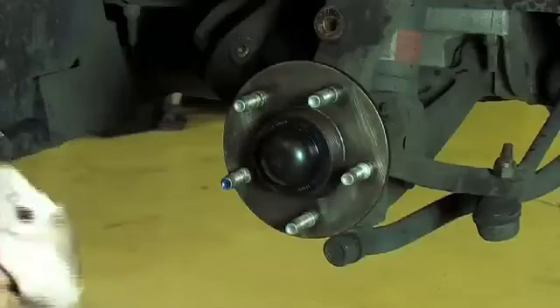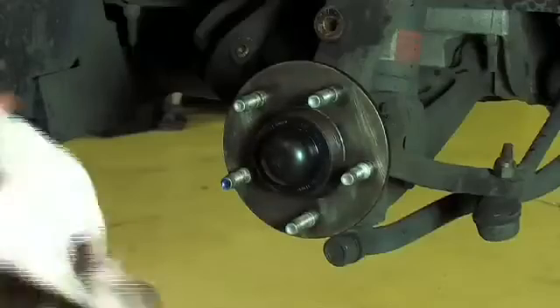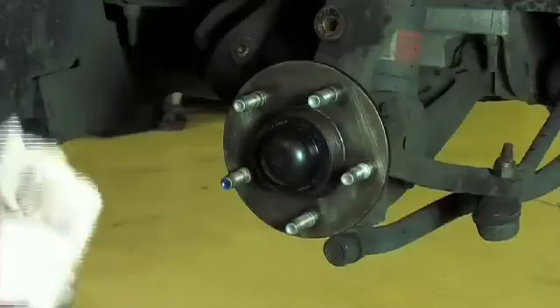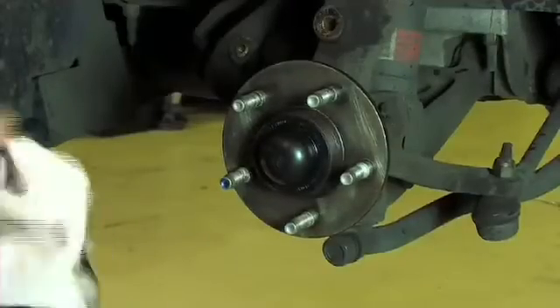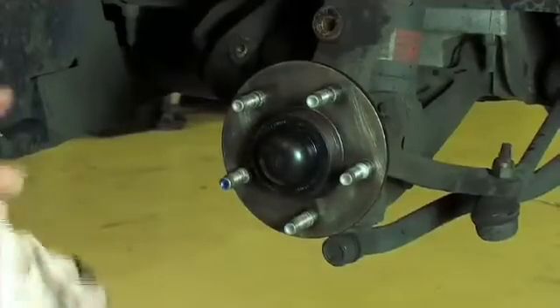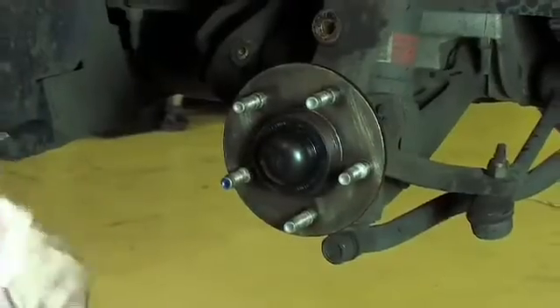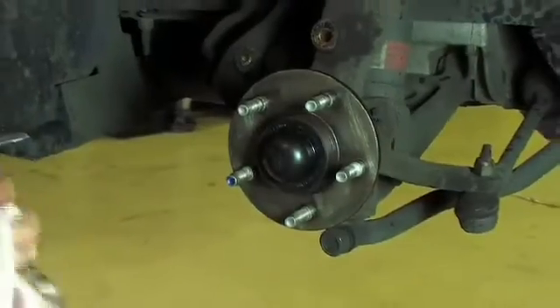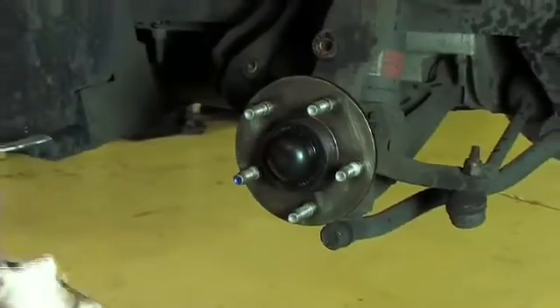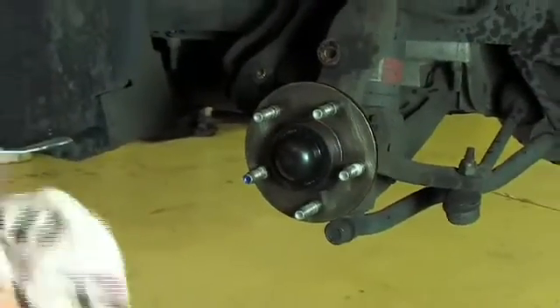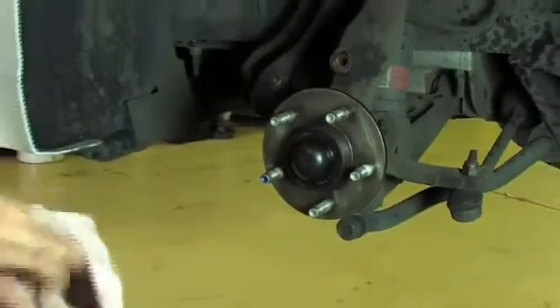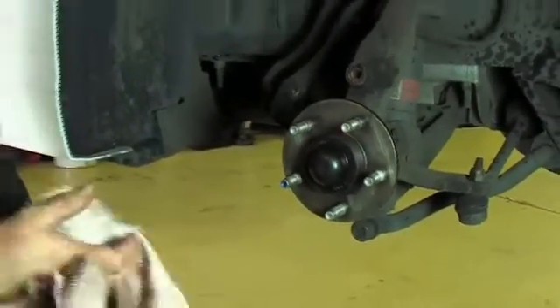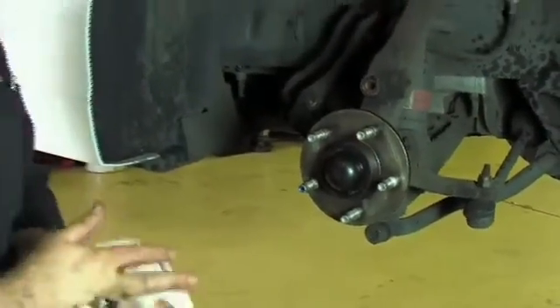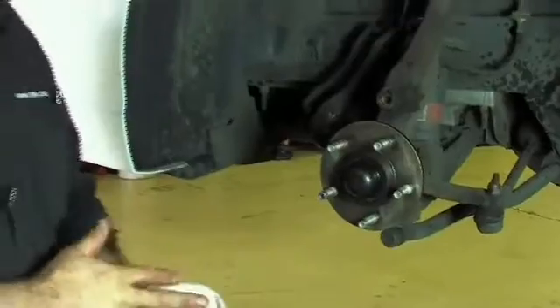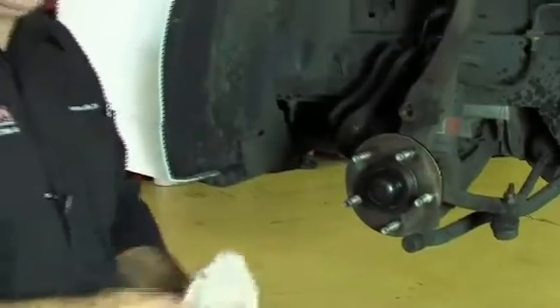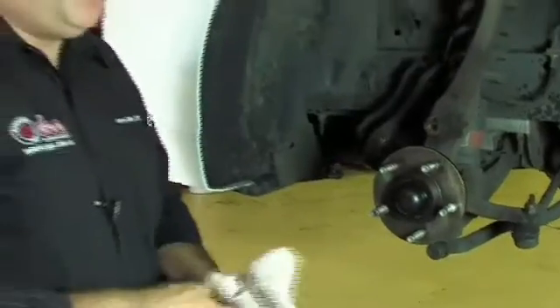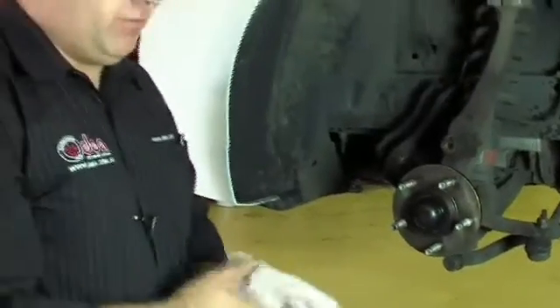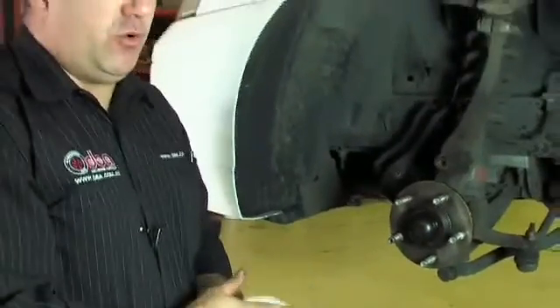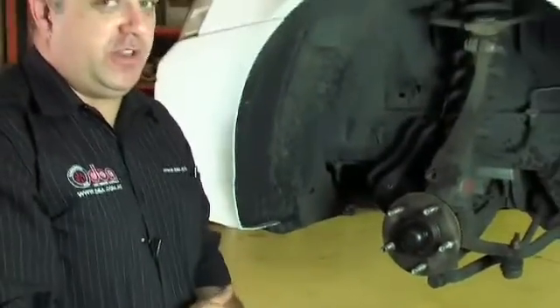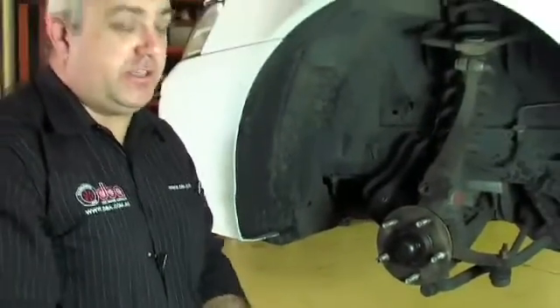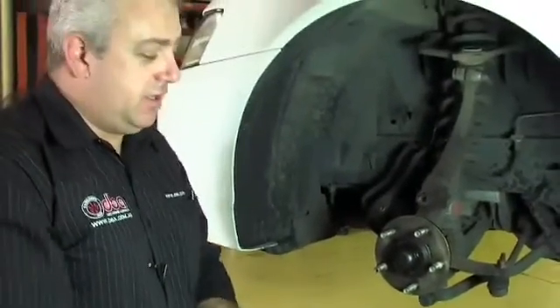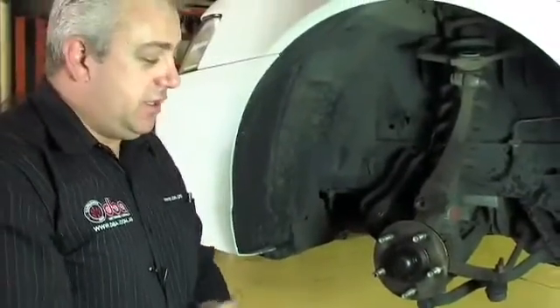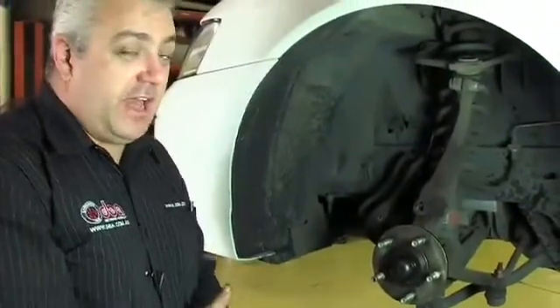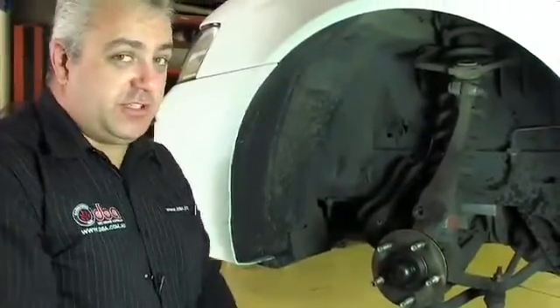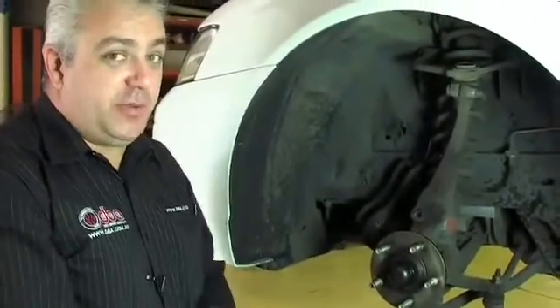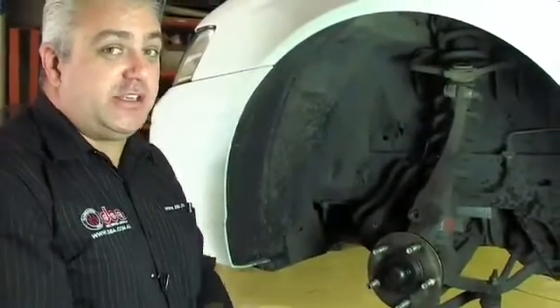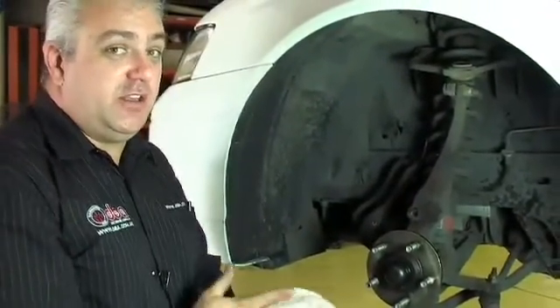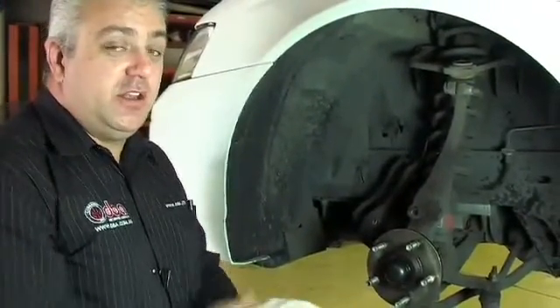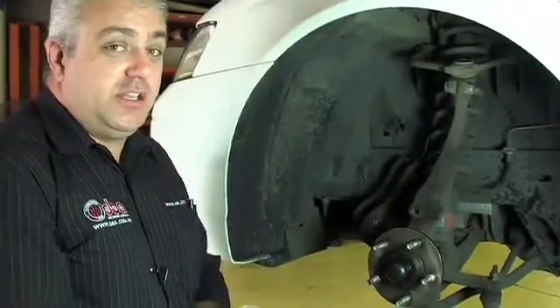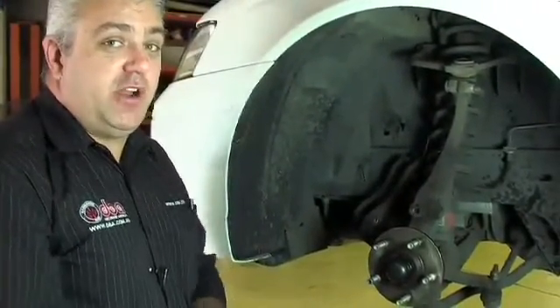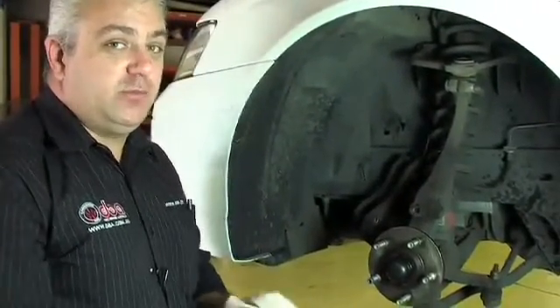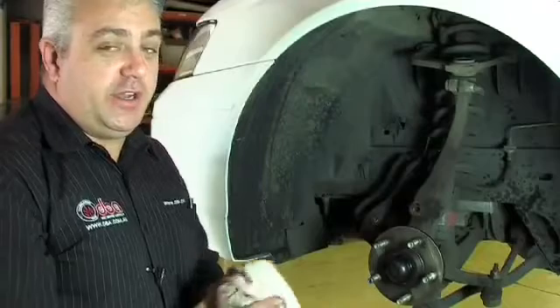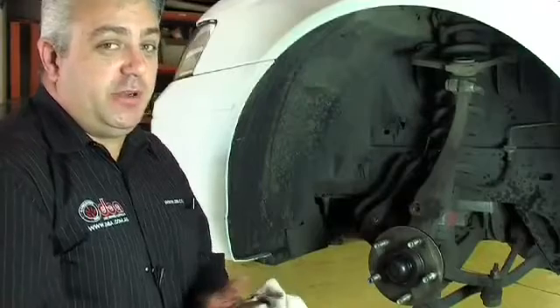The only thing we need to do now is actually check what the run out is in the hub before we fit the disc. This will enable us to help with indexing the disc rotor when it needs to be done.